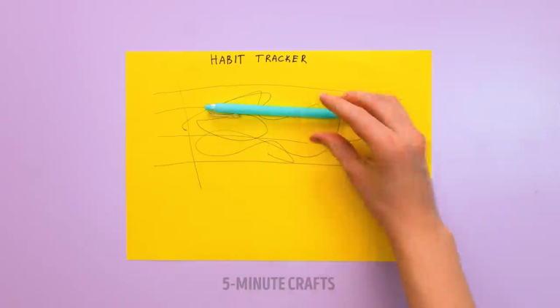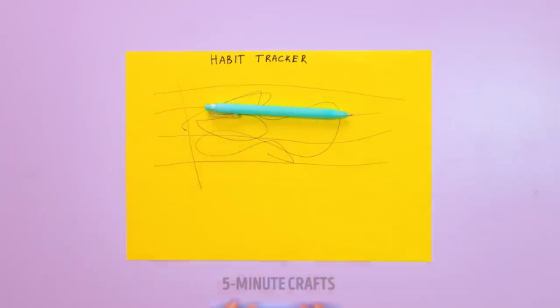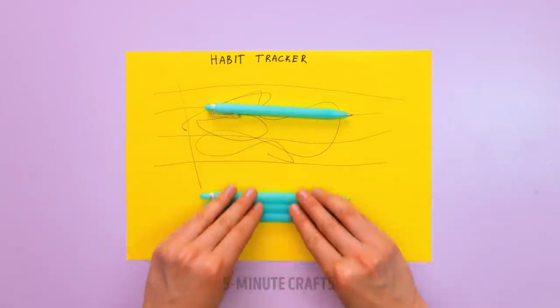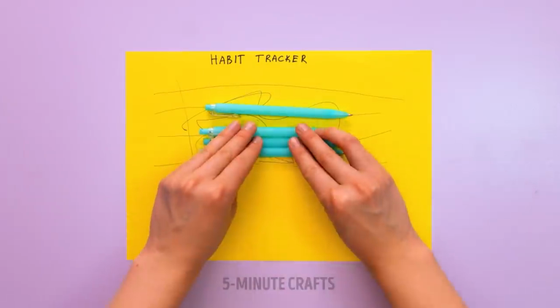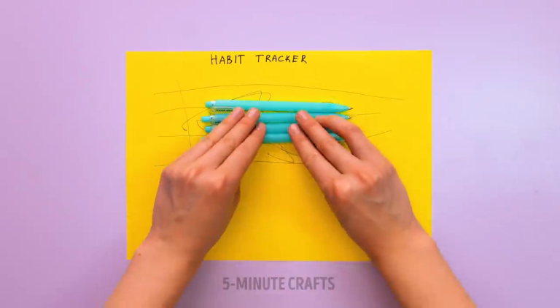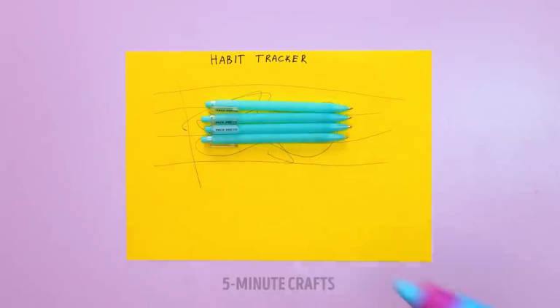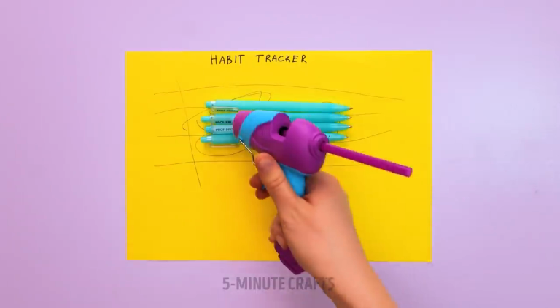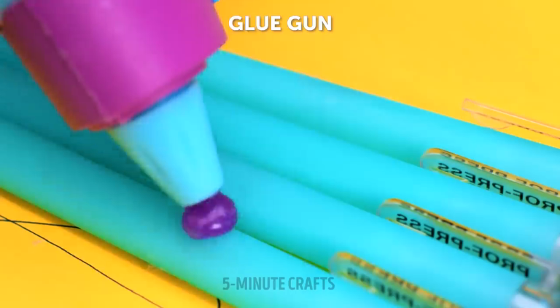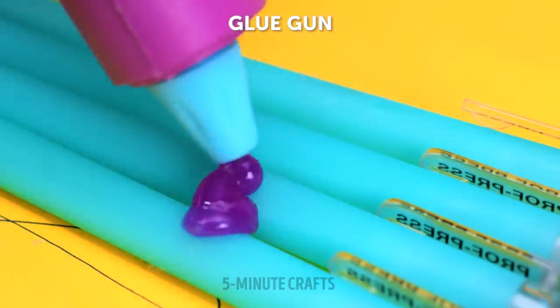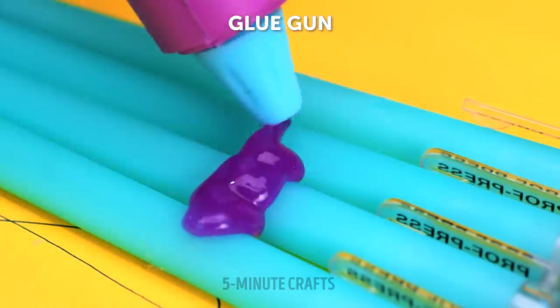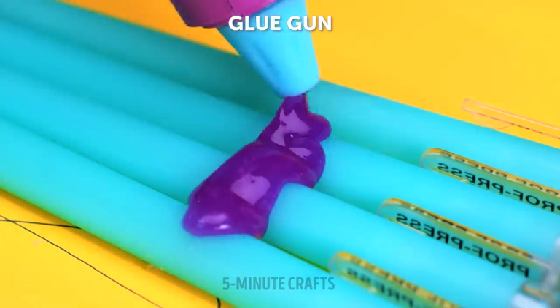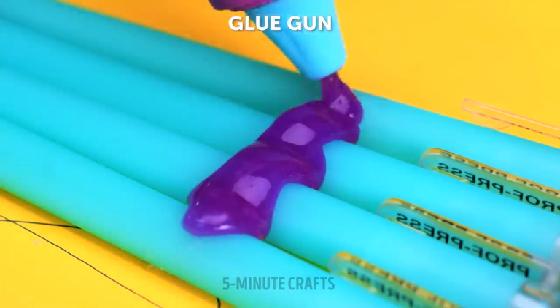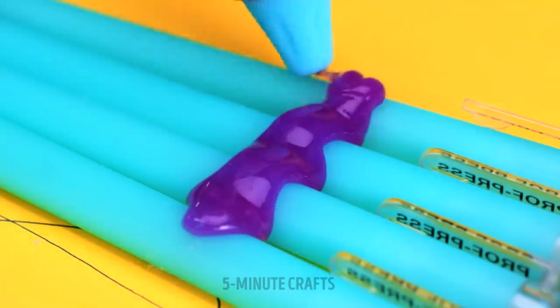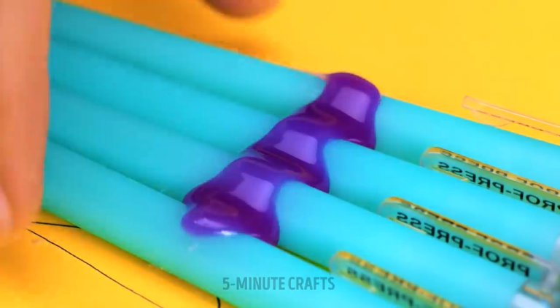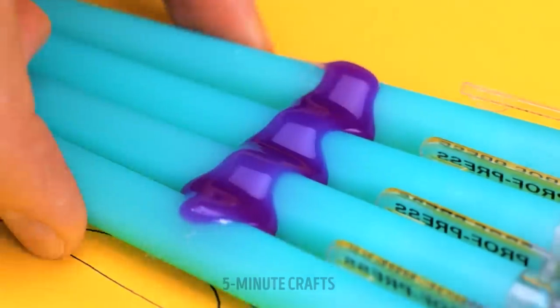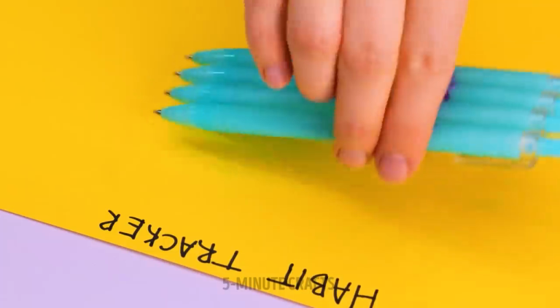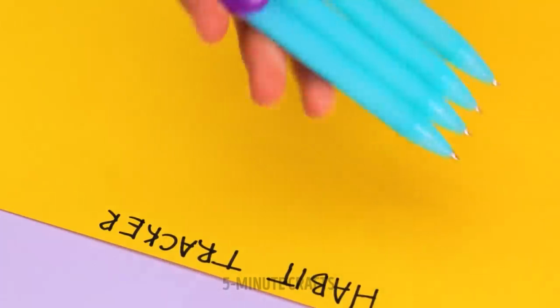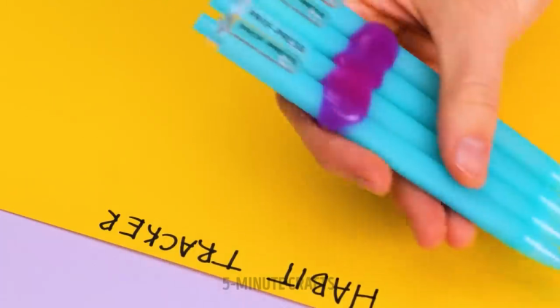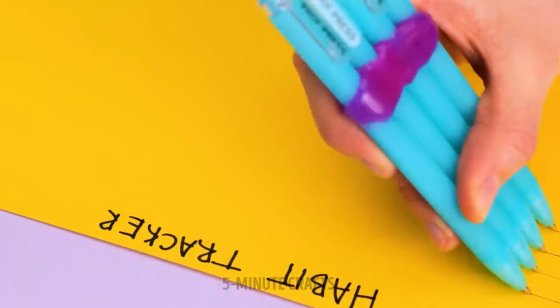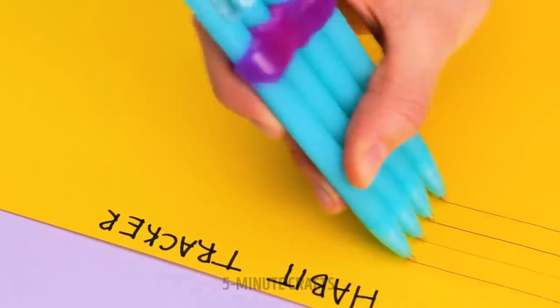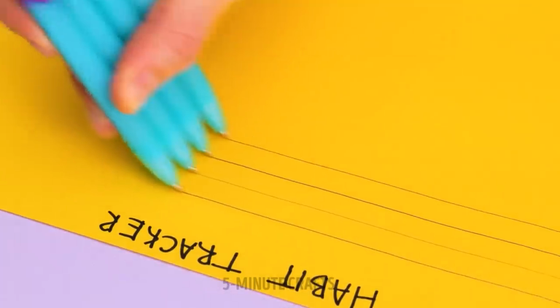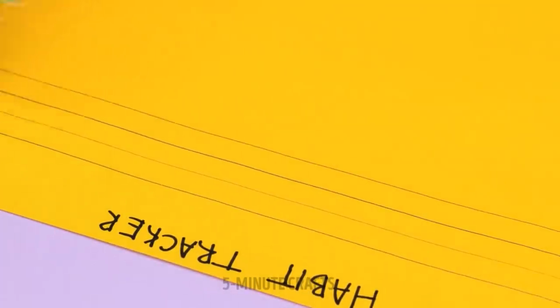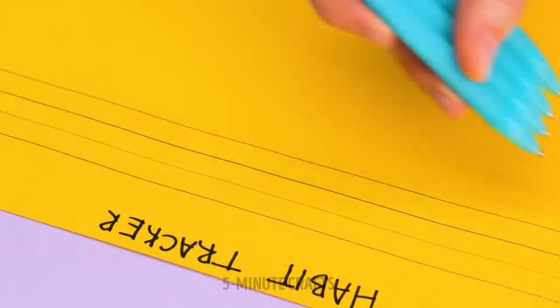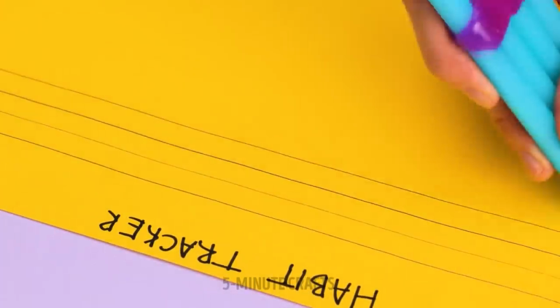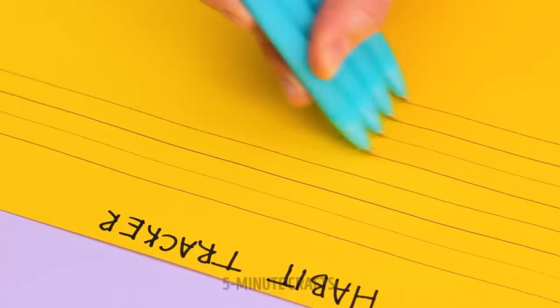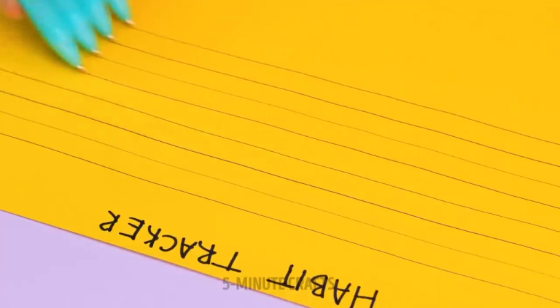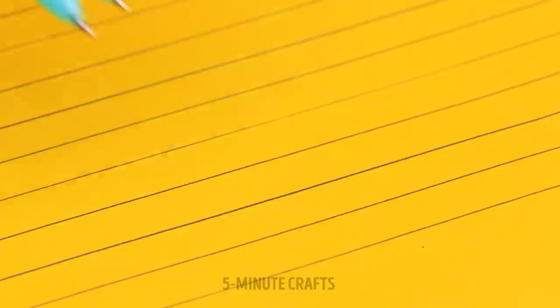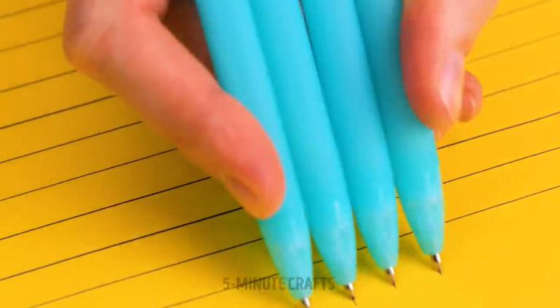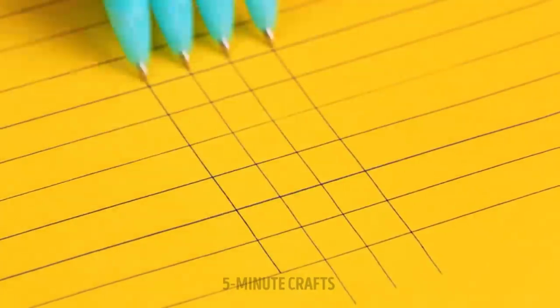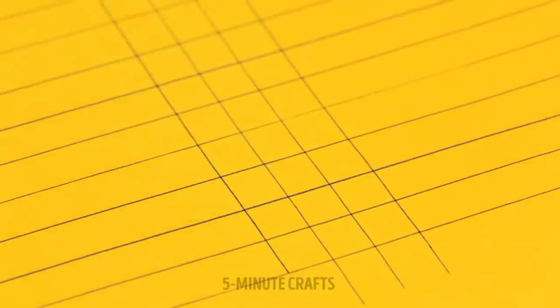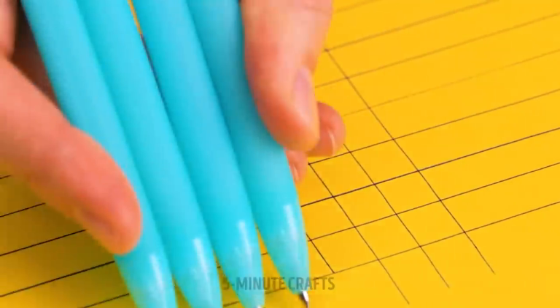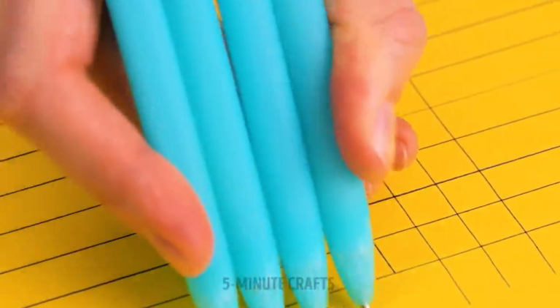Maybe start by working on your patience. Or use a glue pen to stick pens together — now you can draw perfectly straight lines. So neat.